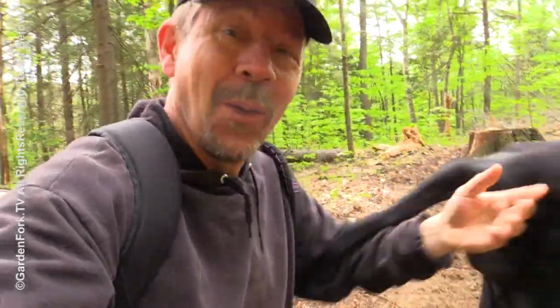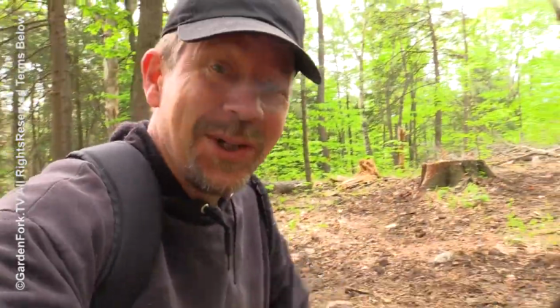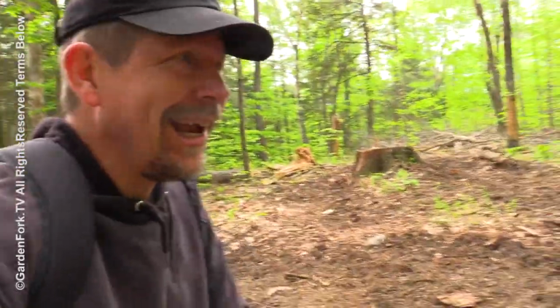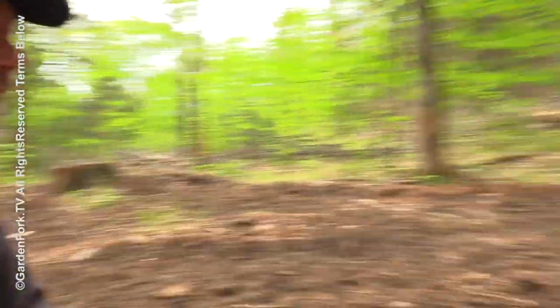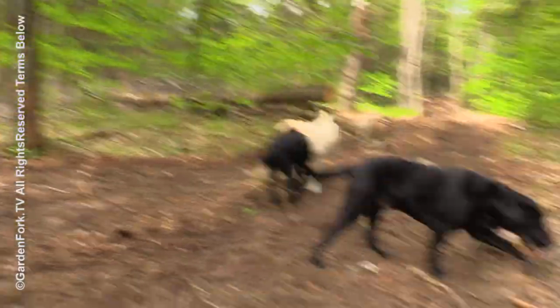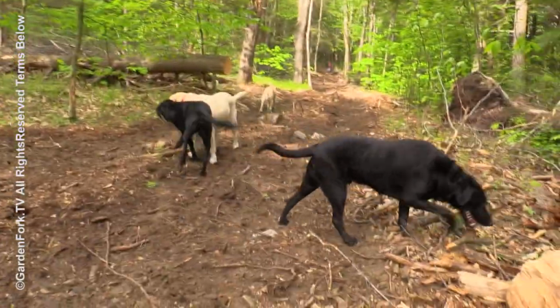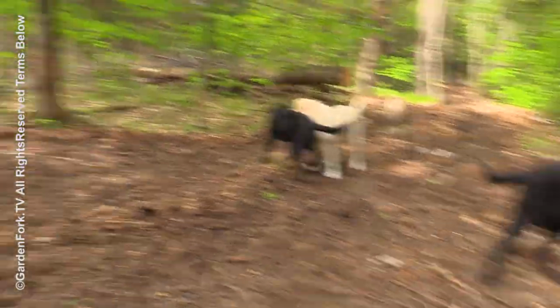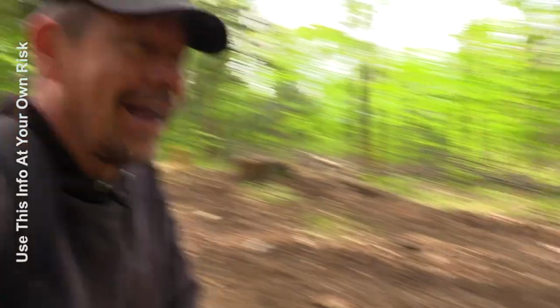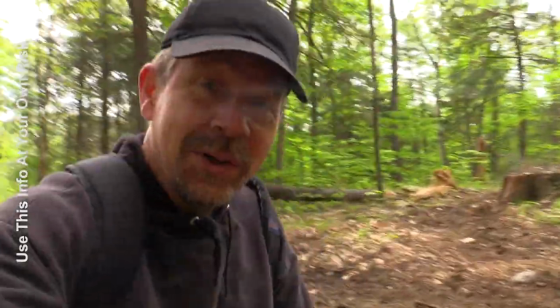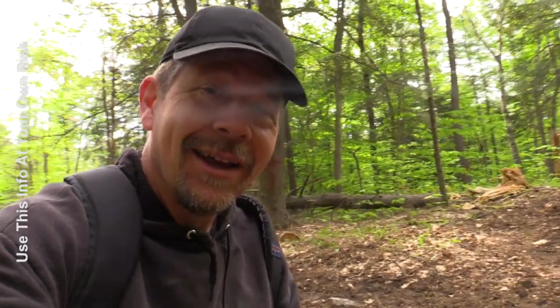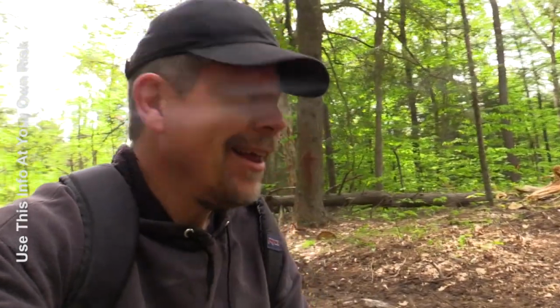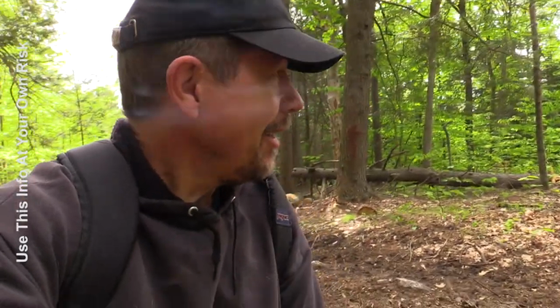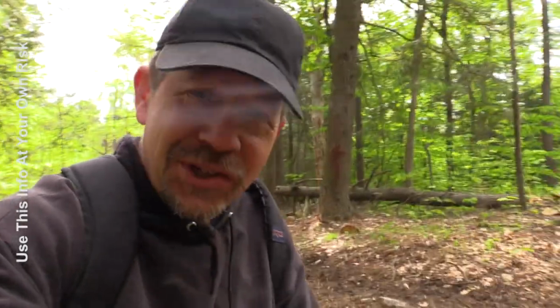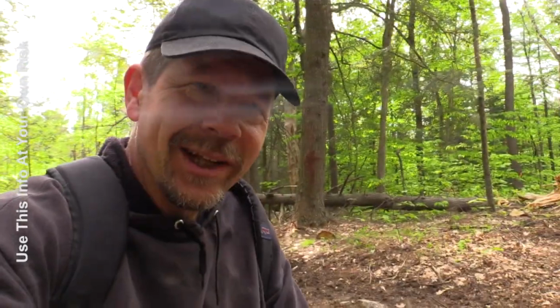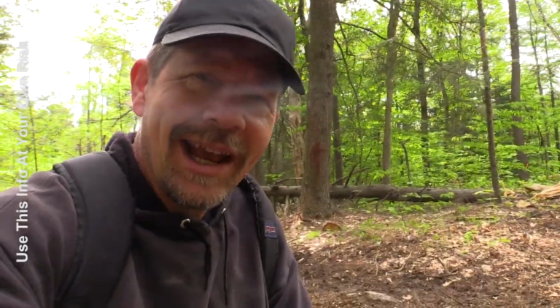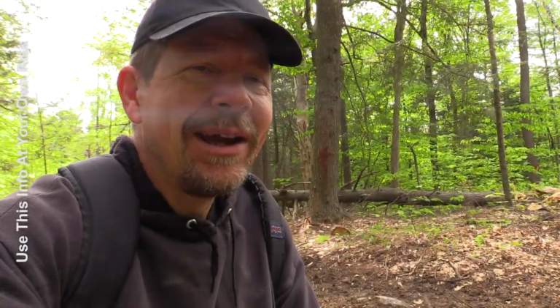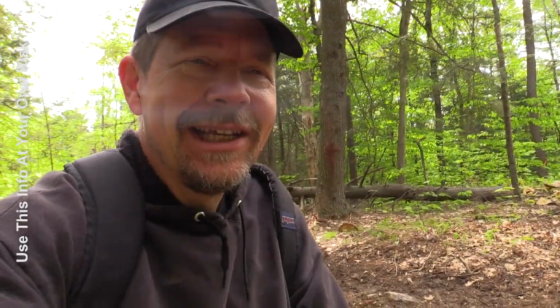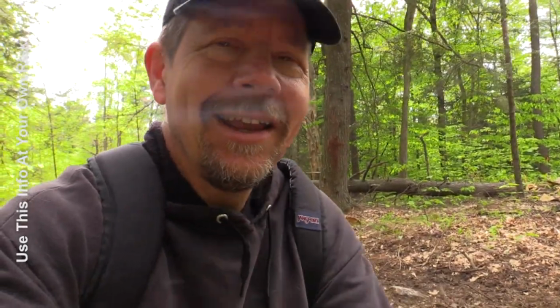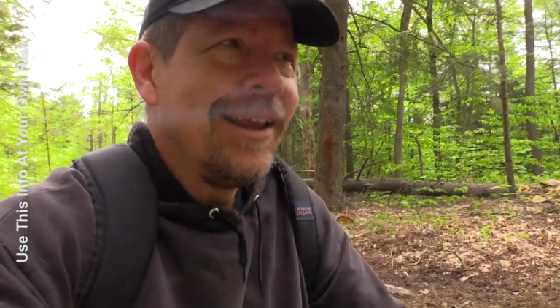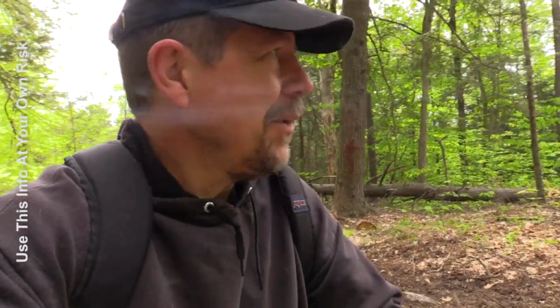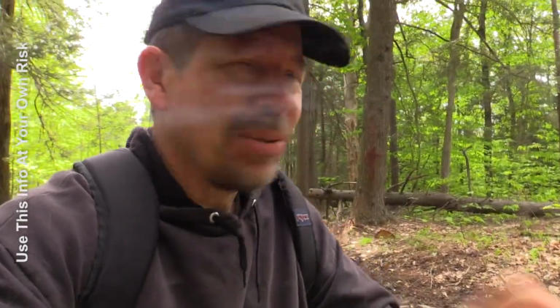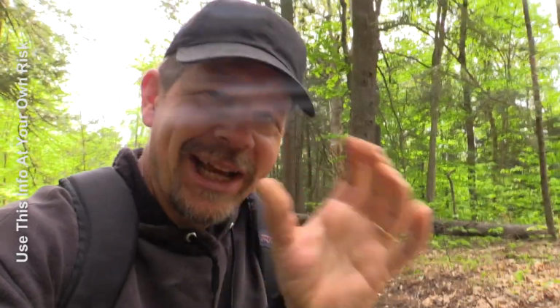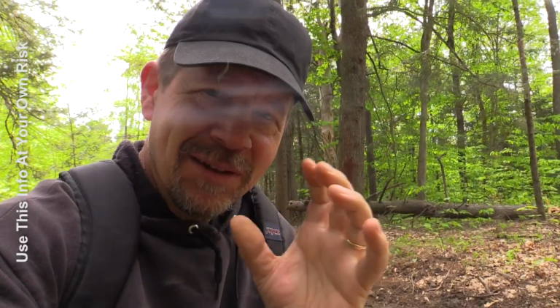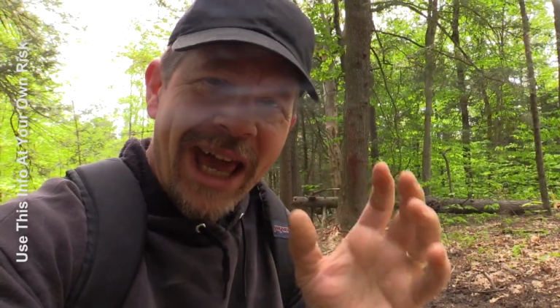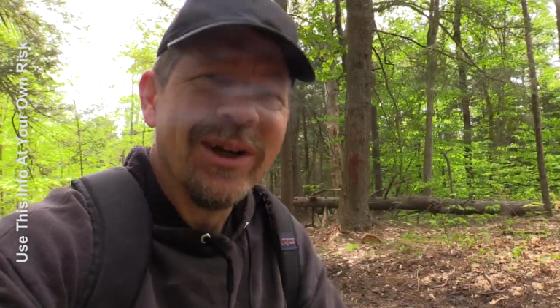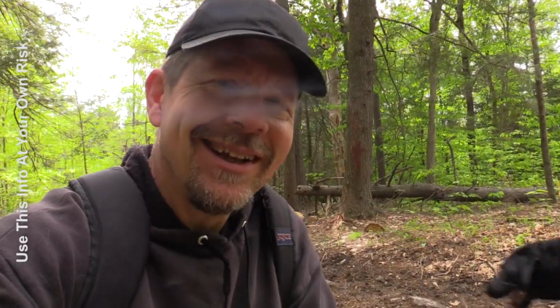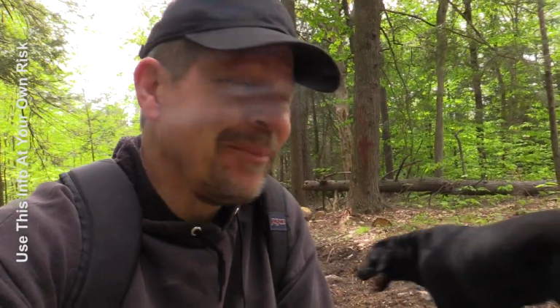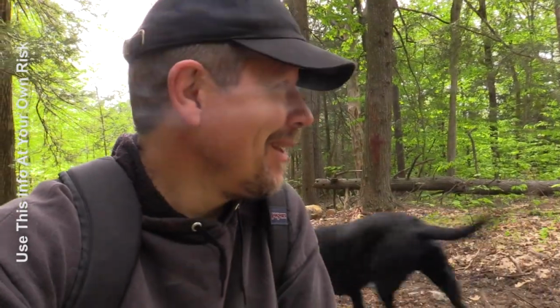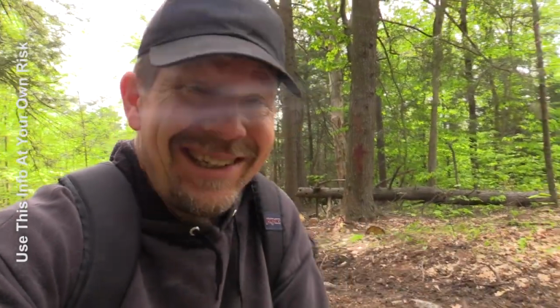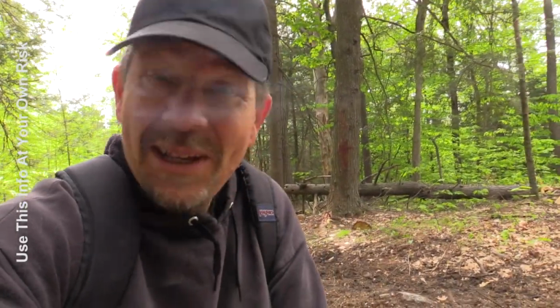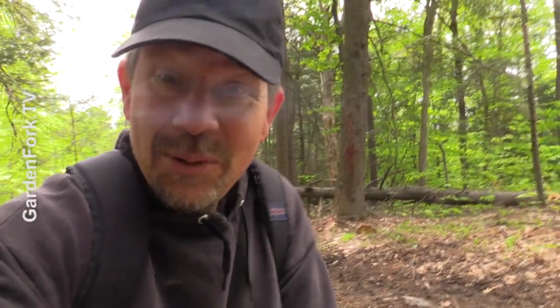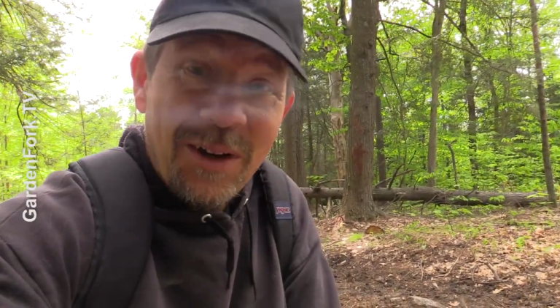We're out in the woods today on a woods walk. There's a bunch of deer prints. I remember back when I was a kid, we'd do plaster casts of animal prints, and I thought, let's just do that again — it'd be really fun.